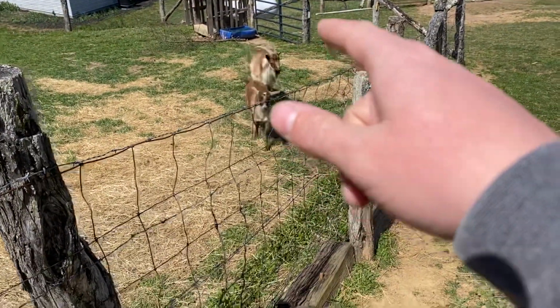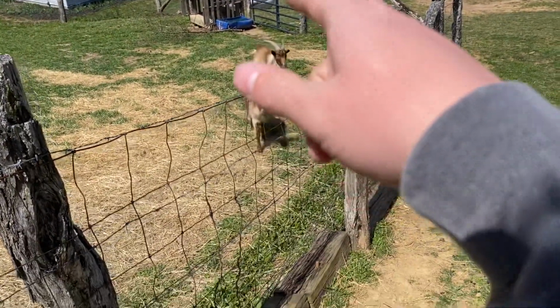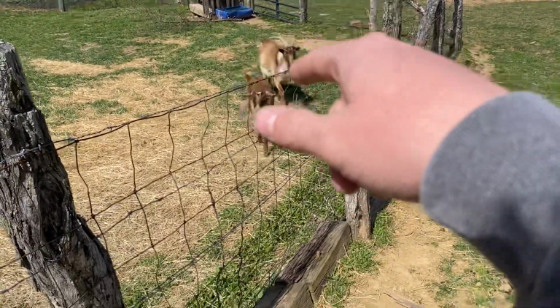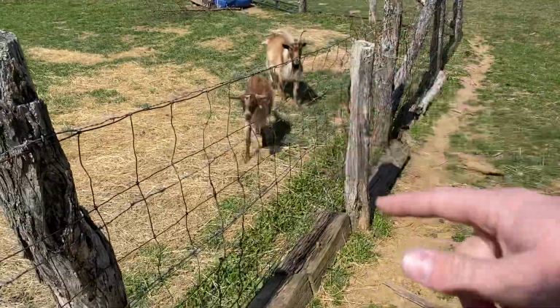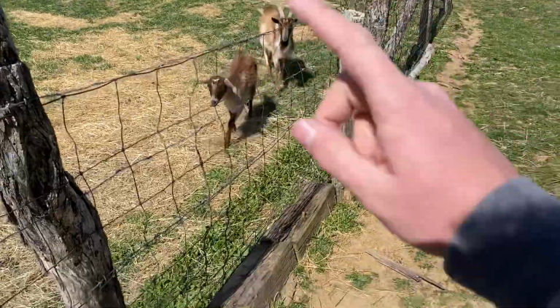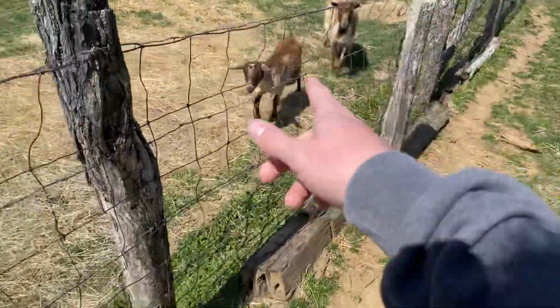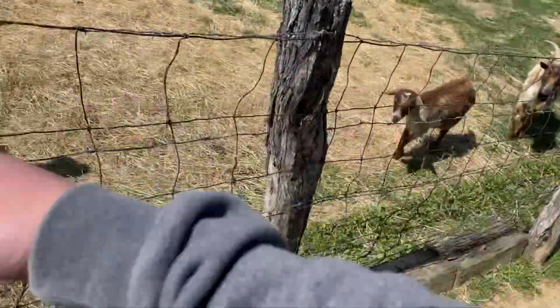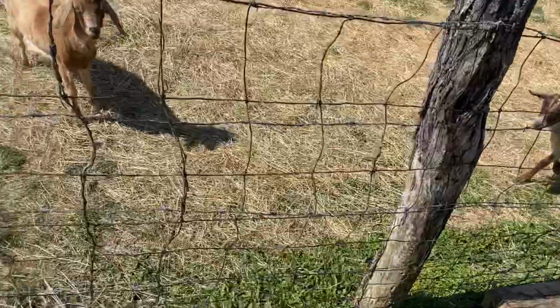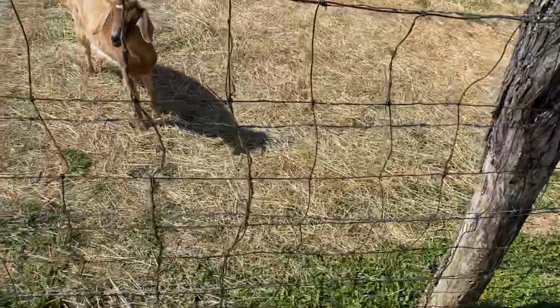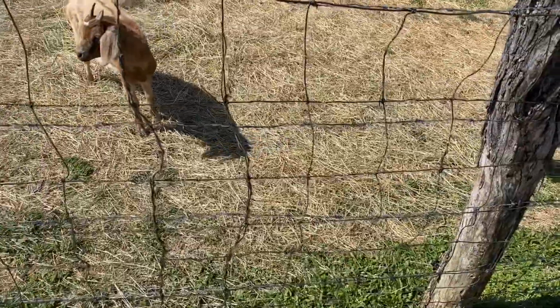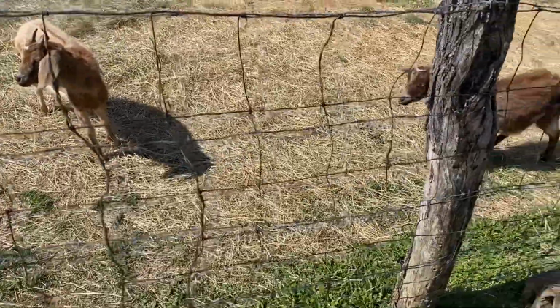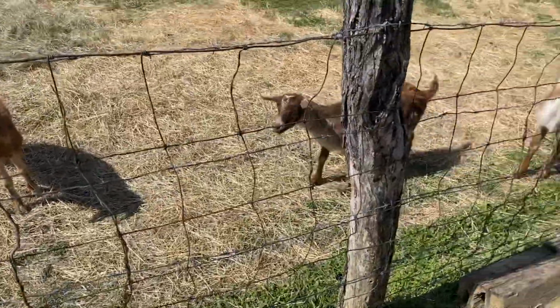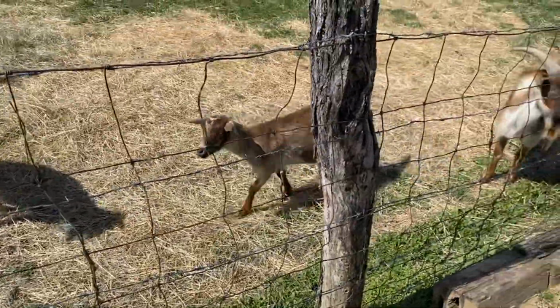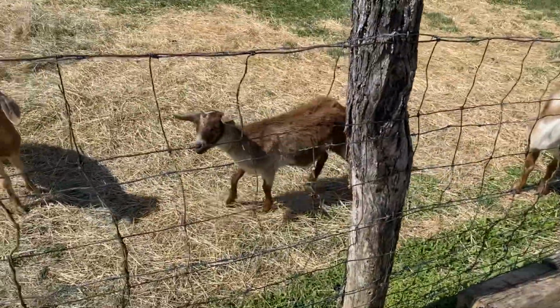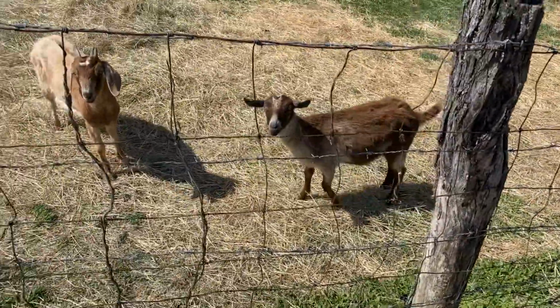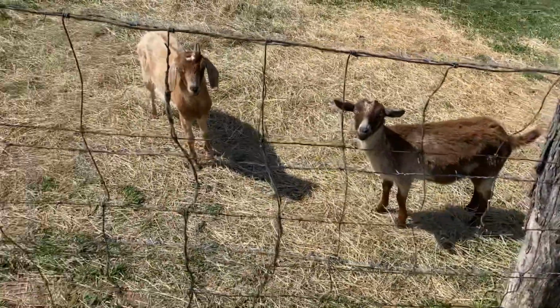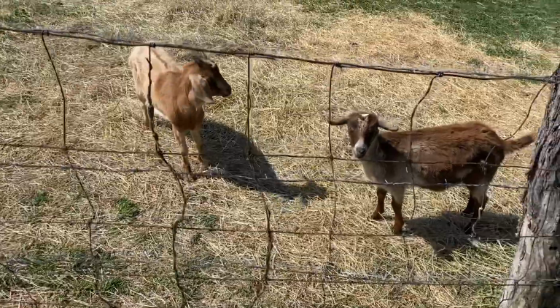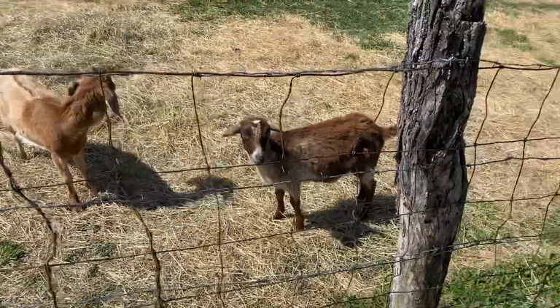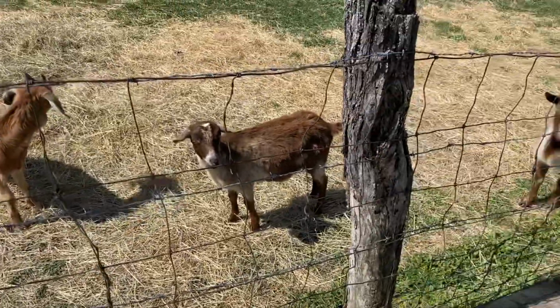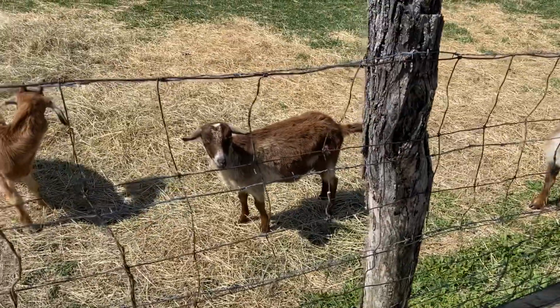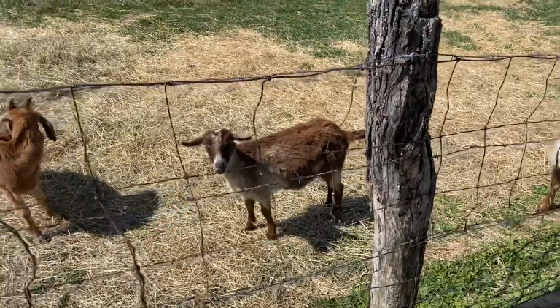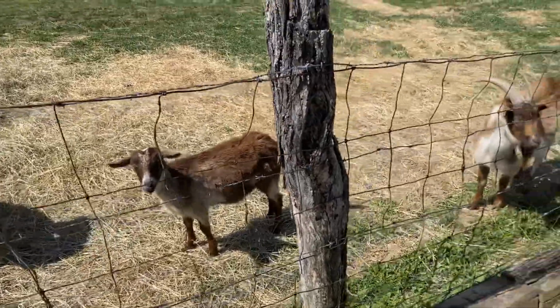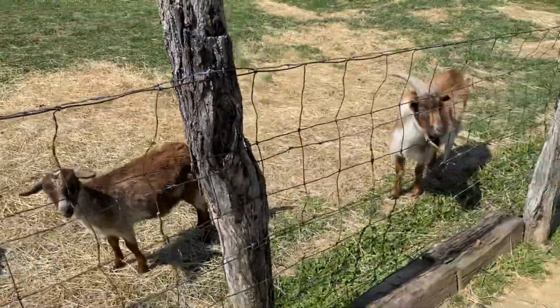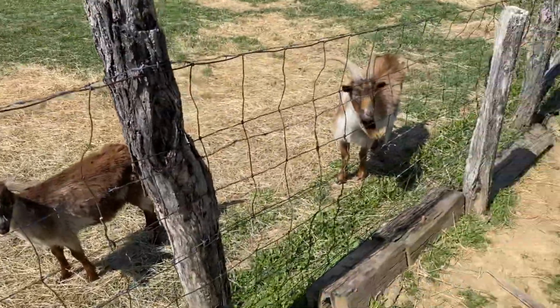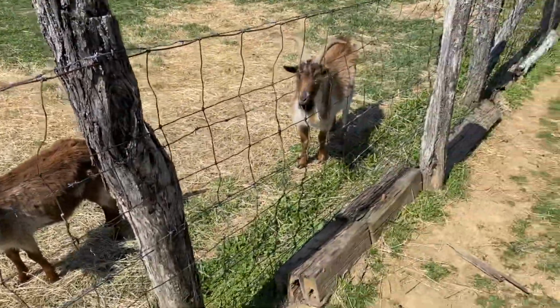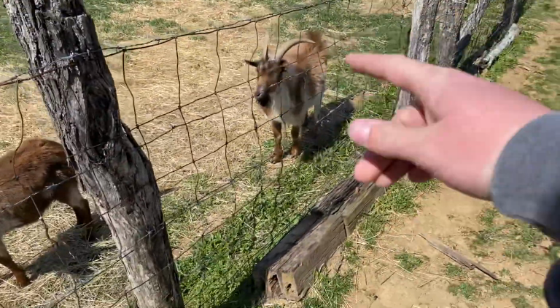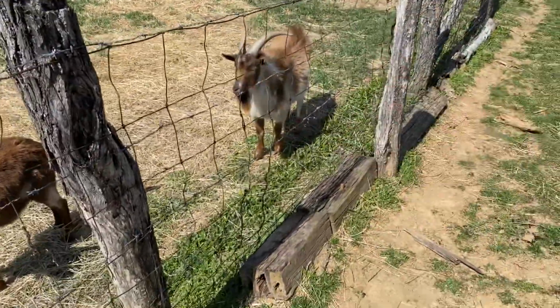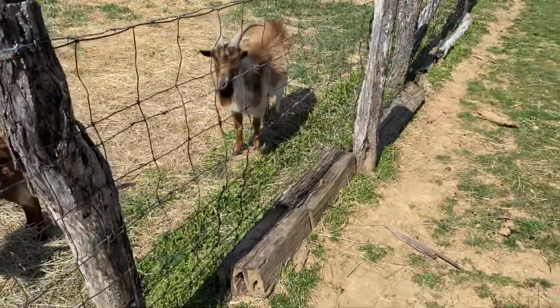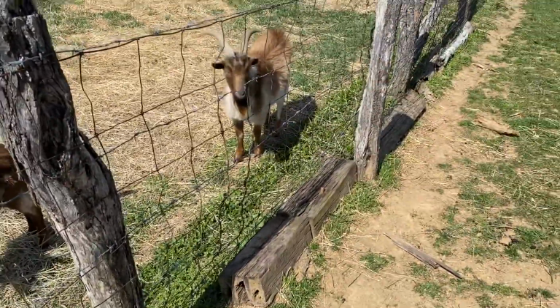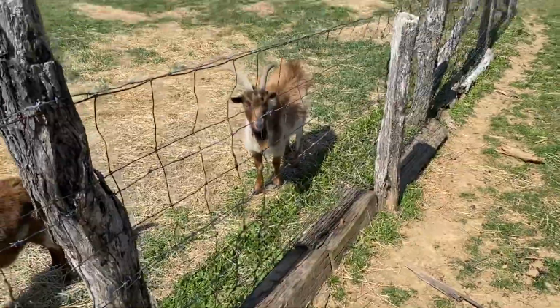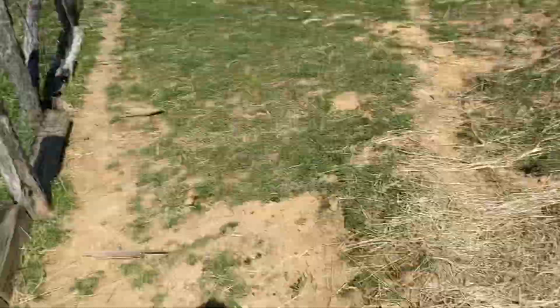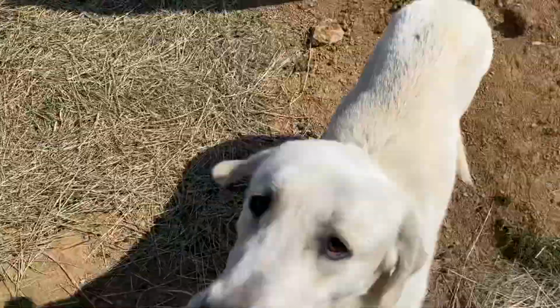Good buck. His name is Studley. He's a year and a couple months old. All these are a little over a year old. A Nubian and an Alpine — they're crossed with a Kiko. And he's Alpine Kiko, missing a little bit of his ear because of Buddy.